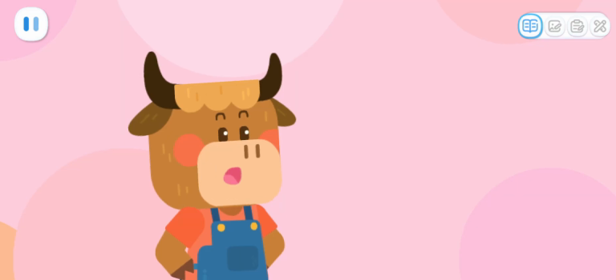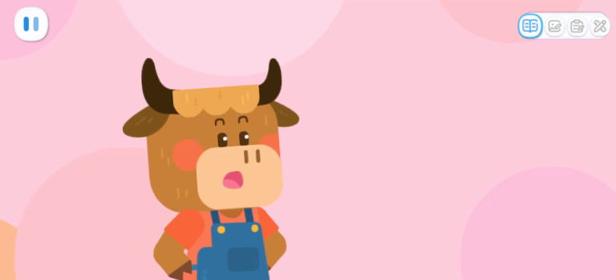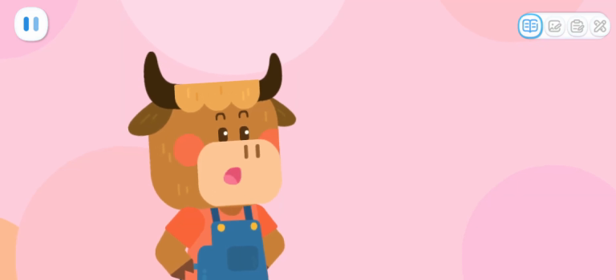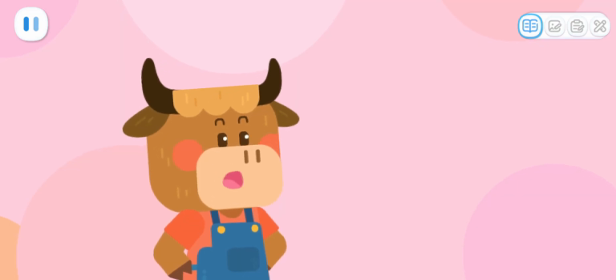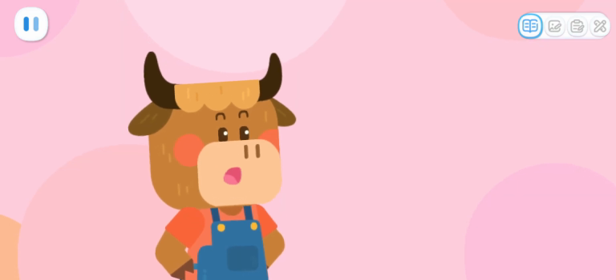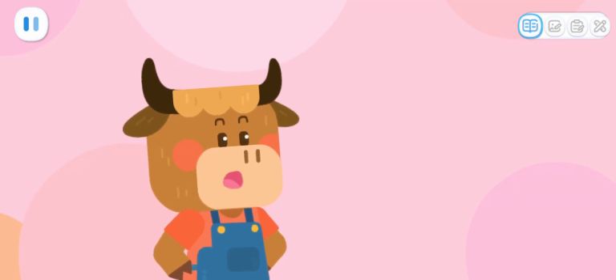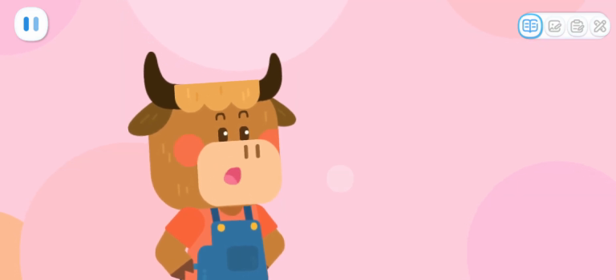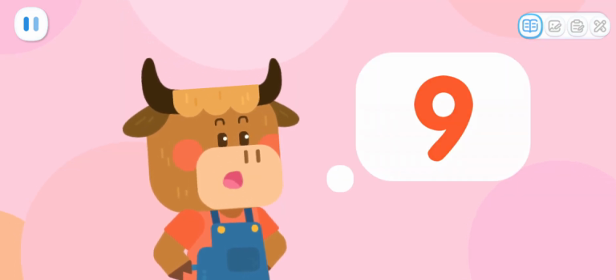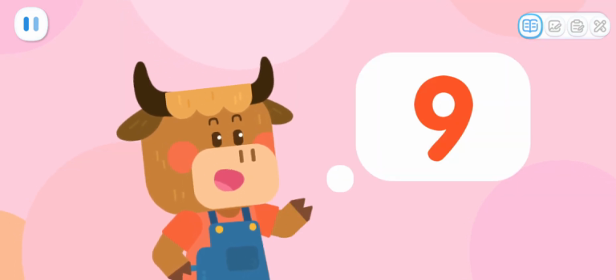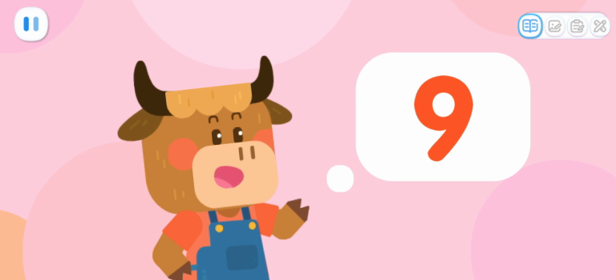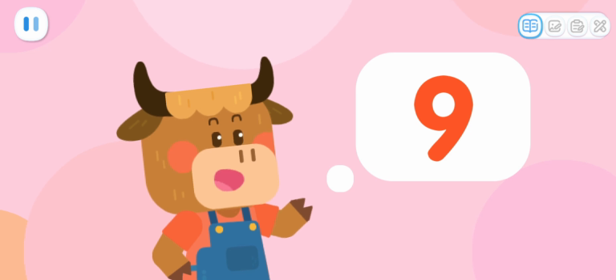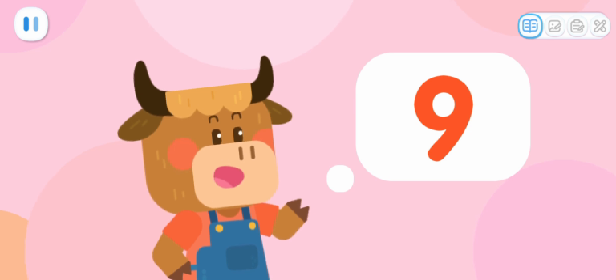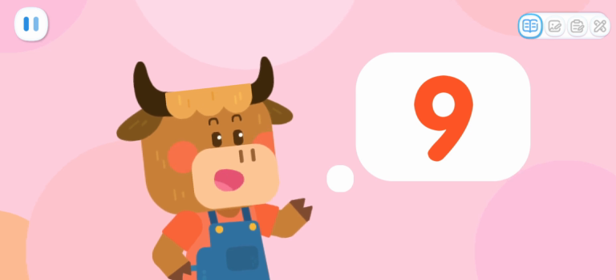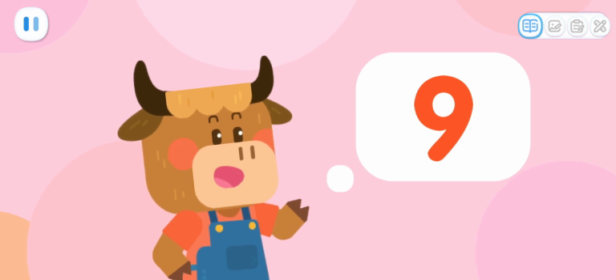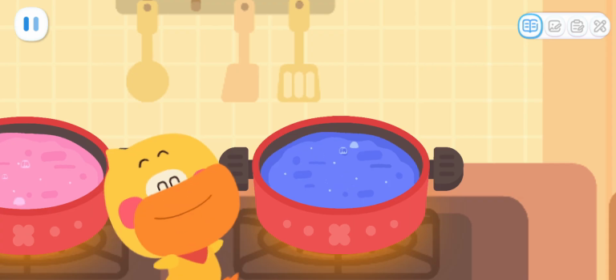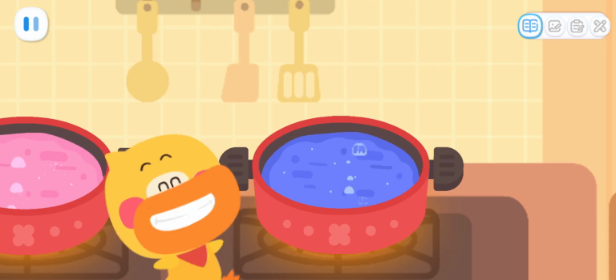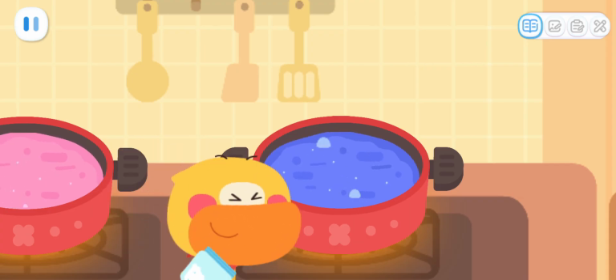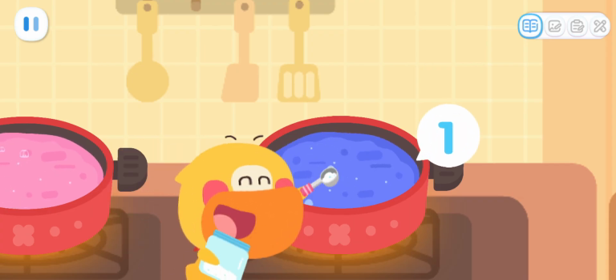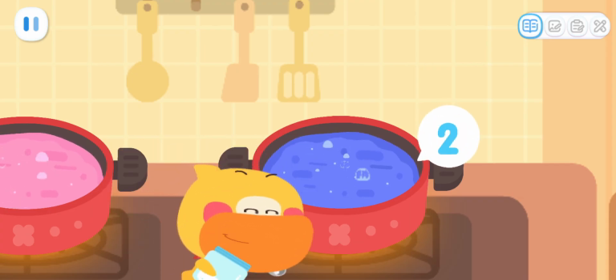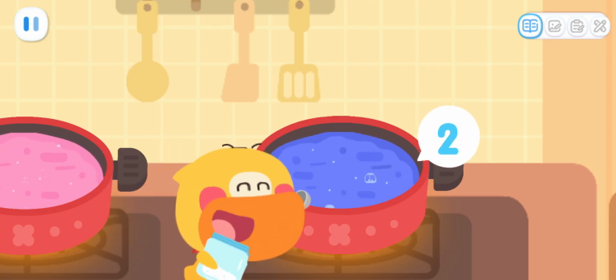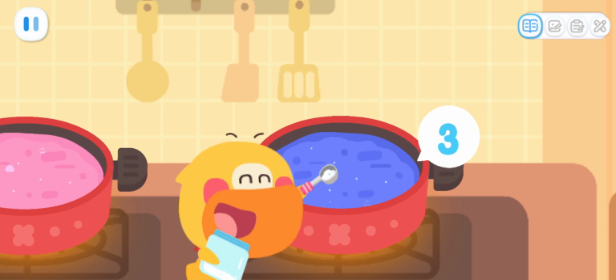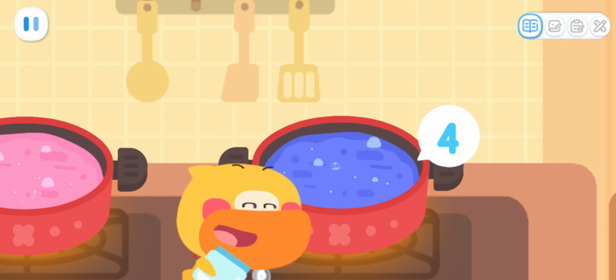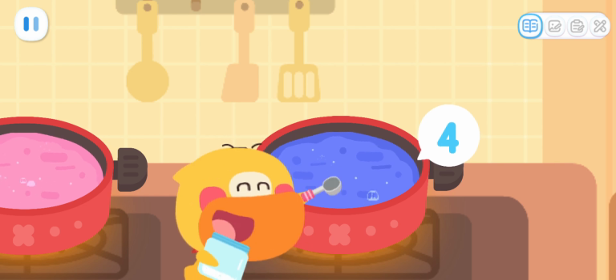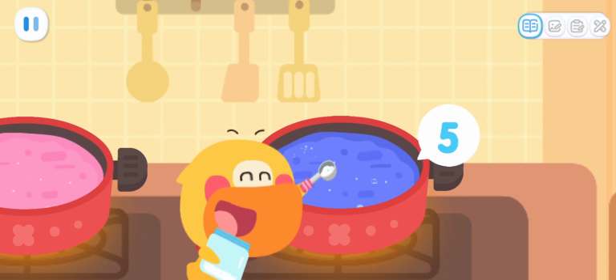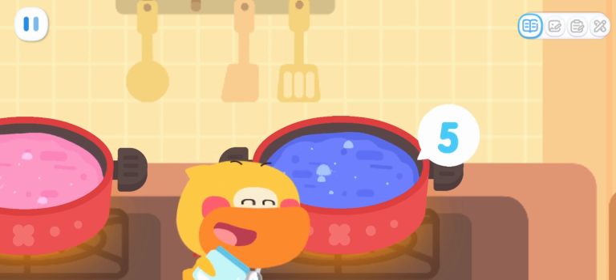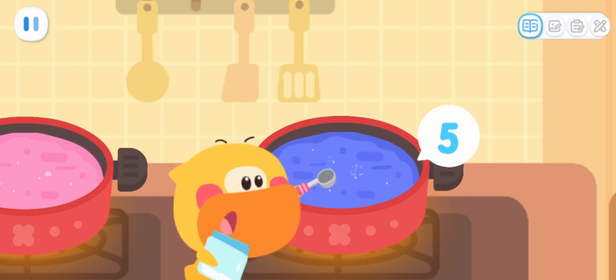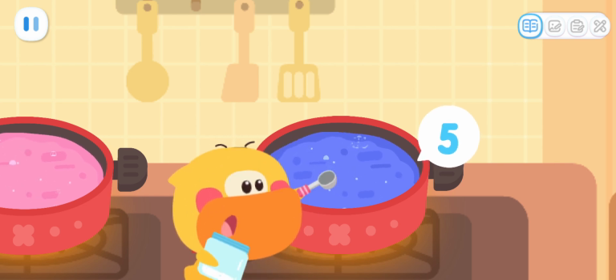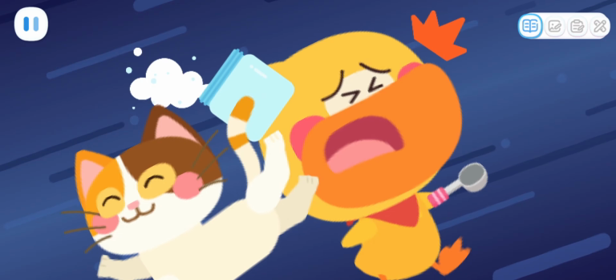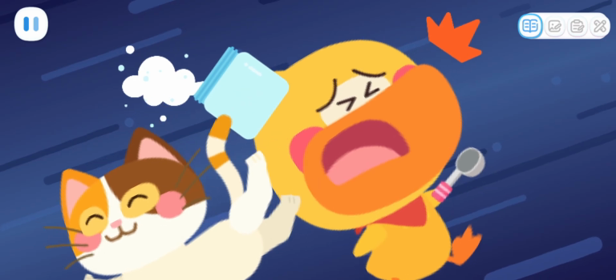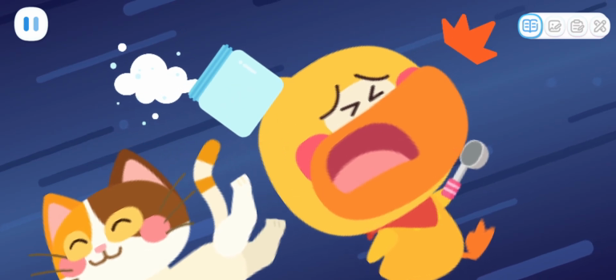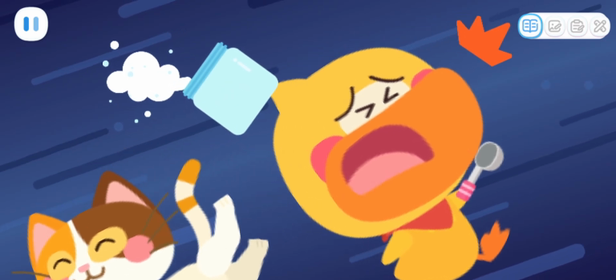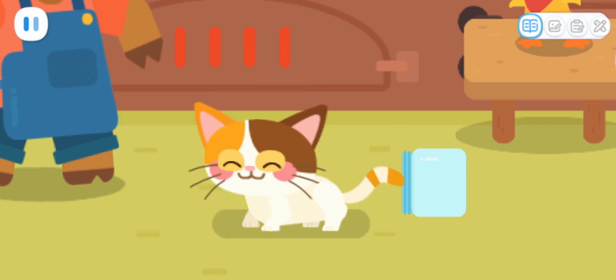For blueberry jam, you need to add more sugar — it needs nine spoons of sugar in total! Count with me! One! Two! Three! Four! Five!